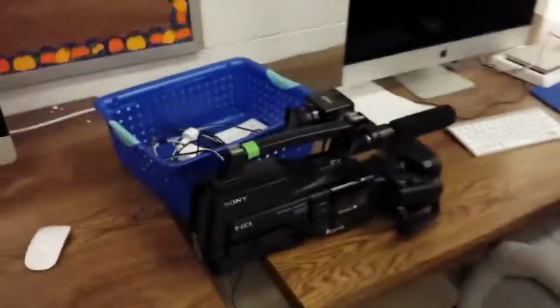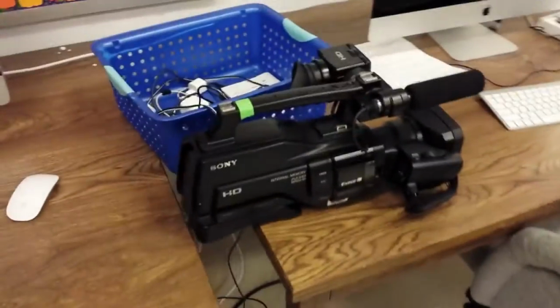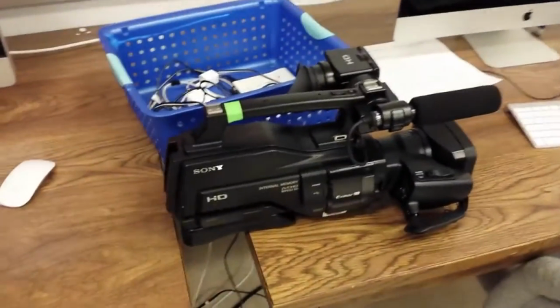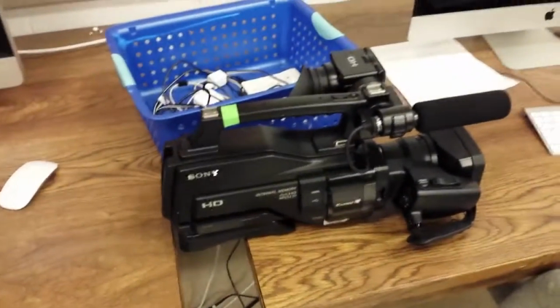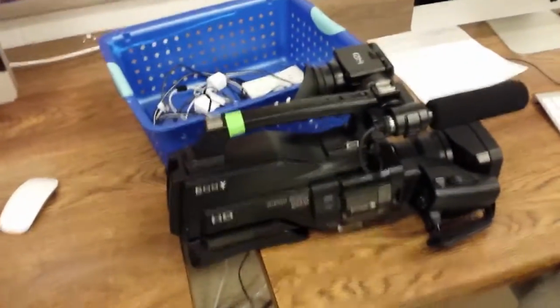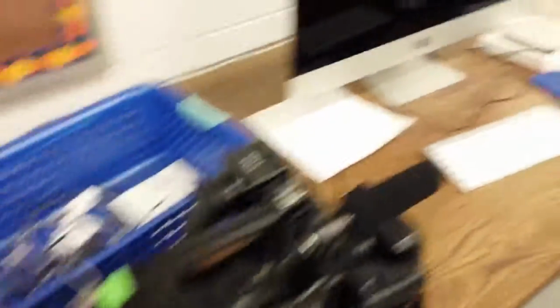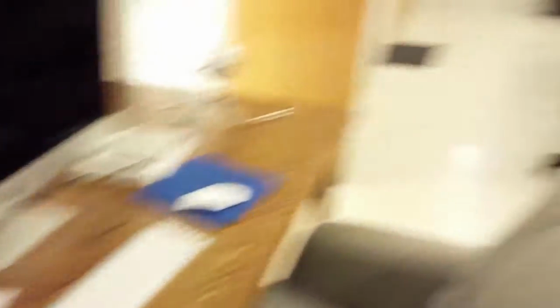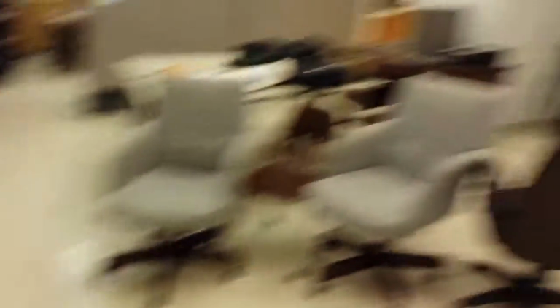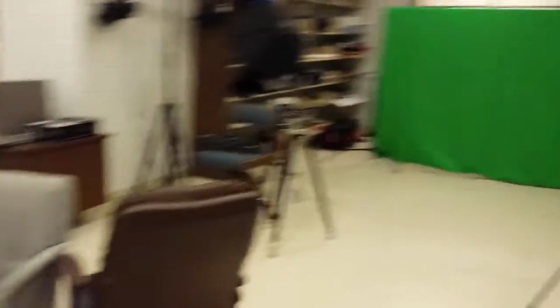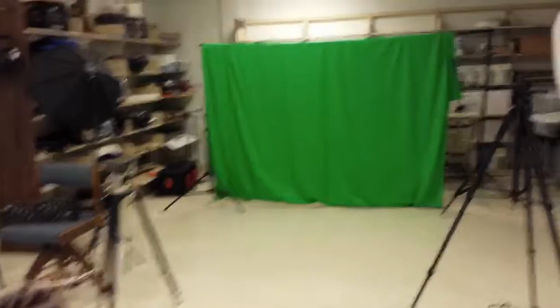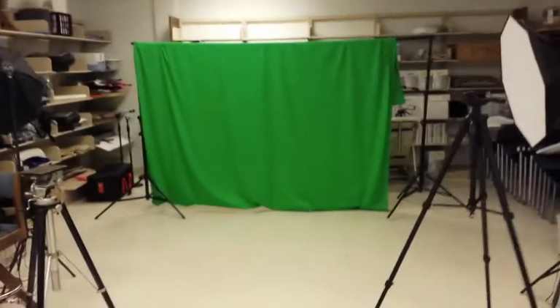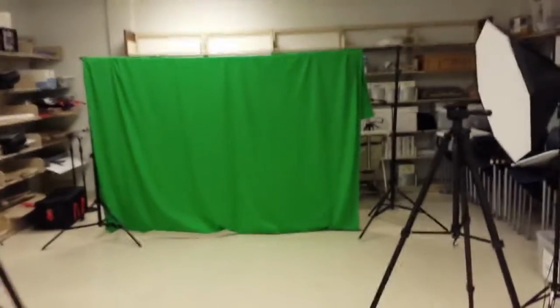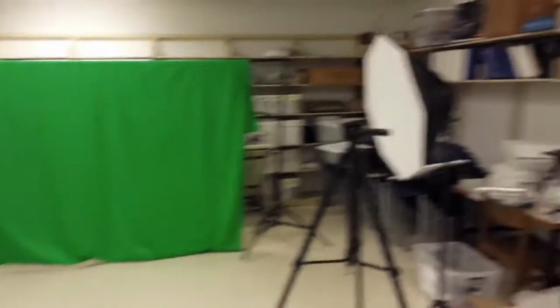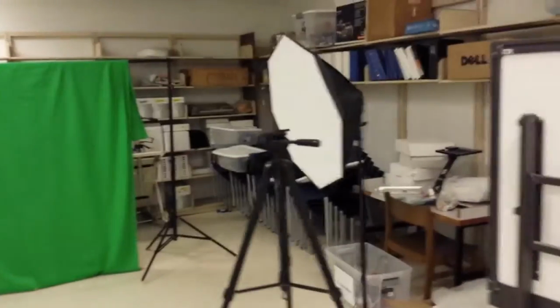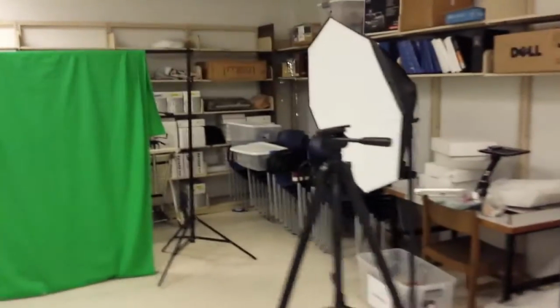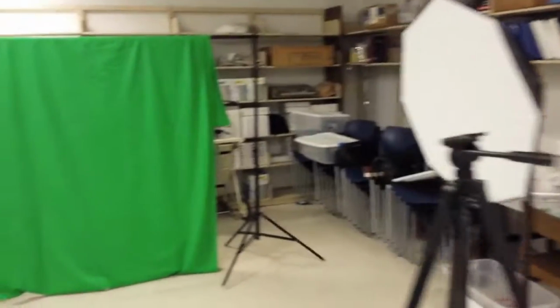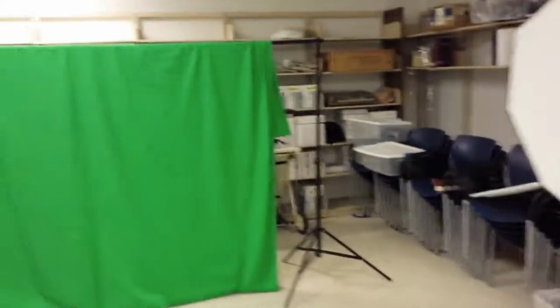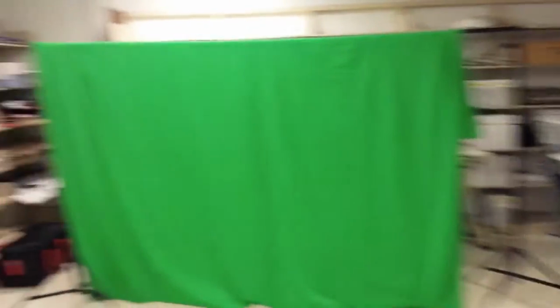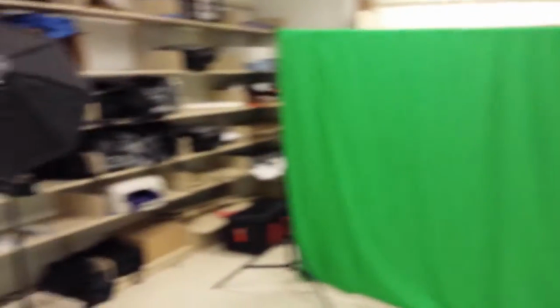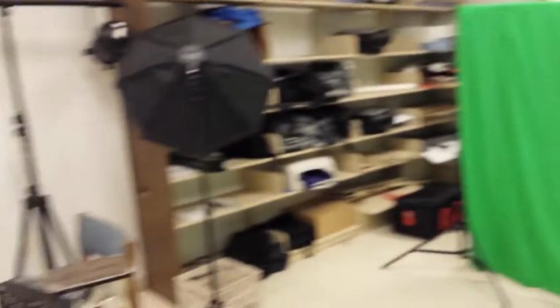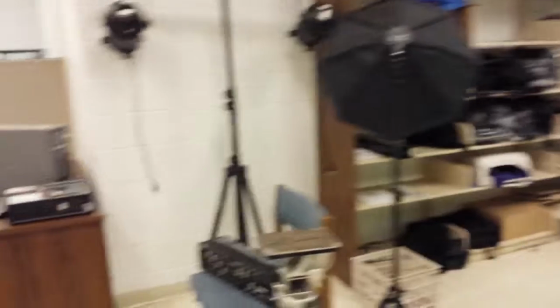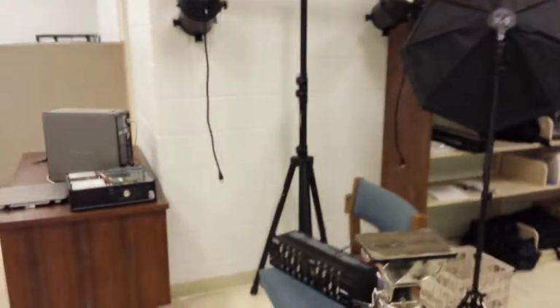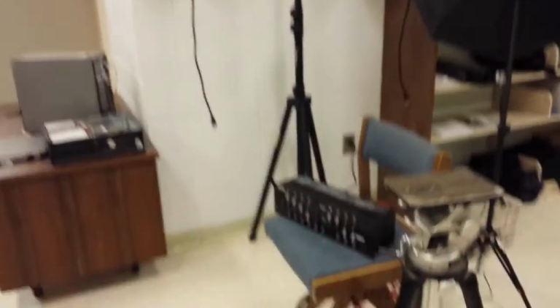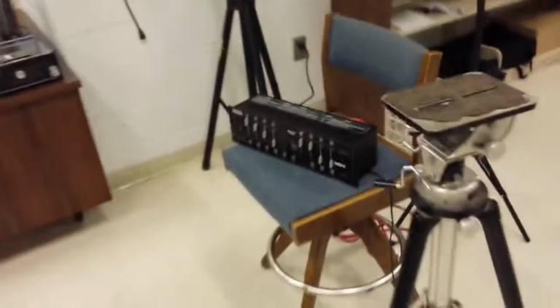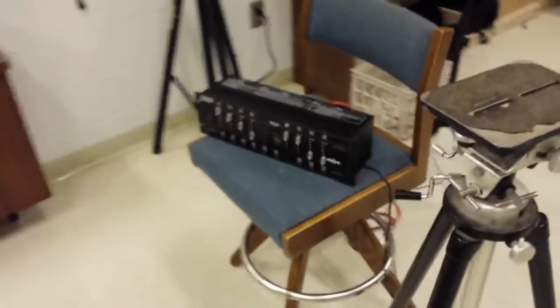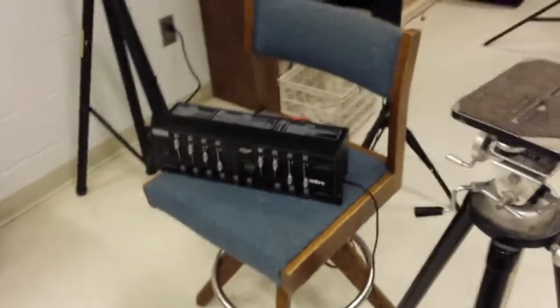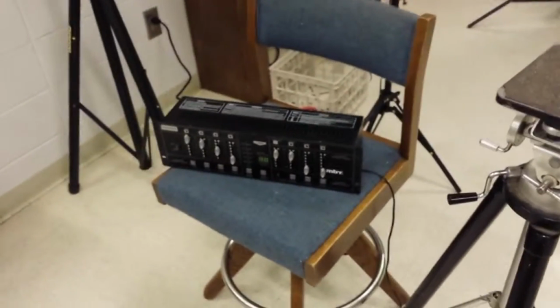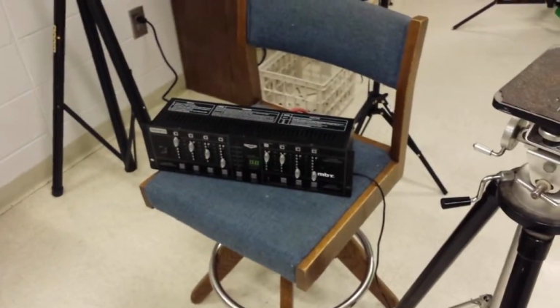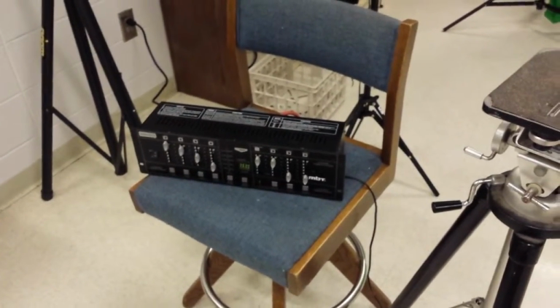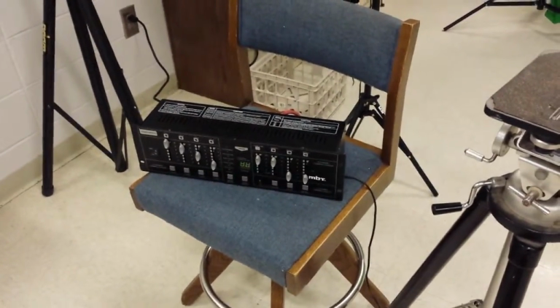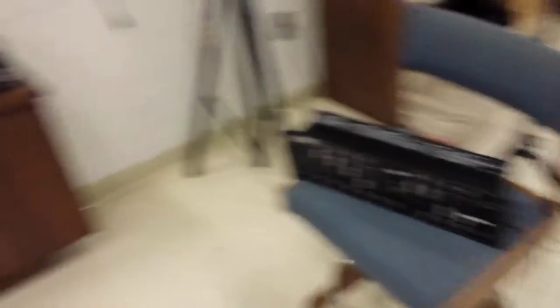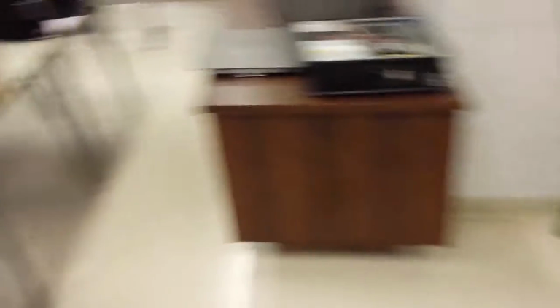Here's one of our HCR Sony cameras, and if you look over here you'll see this is the green screen area. We have several different lights set up. We also have several different sound boards in order to help with sound editing.